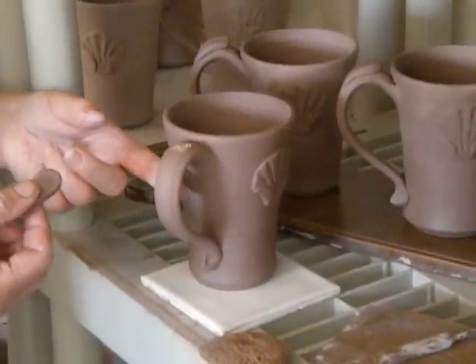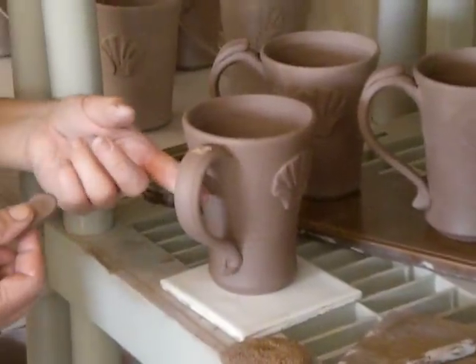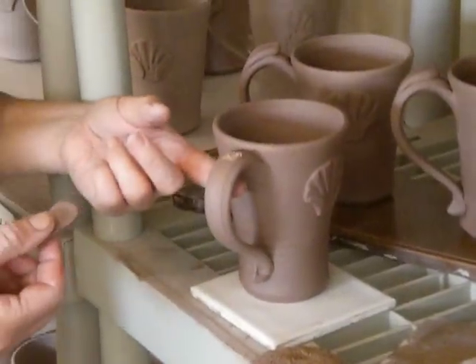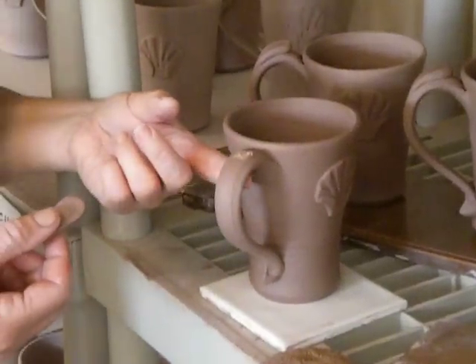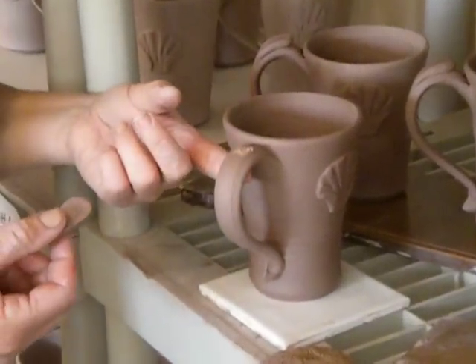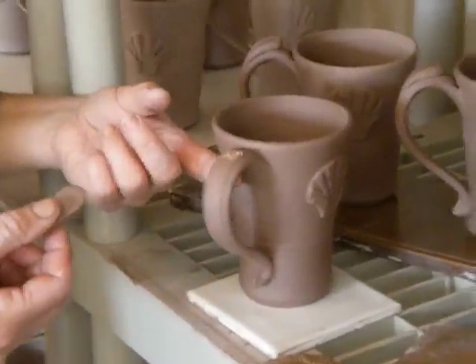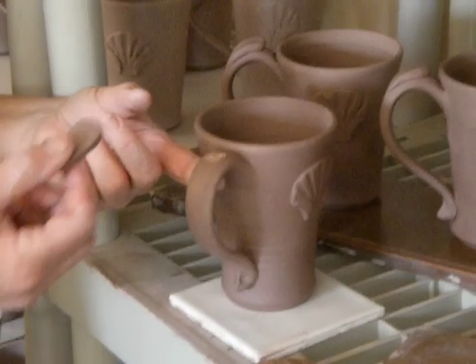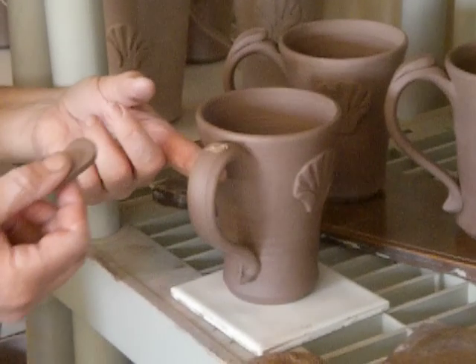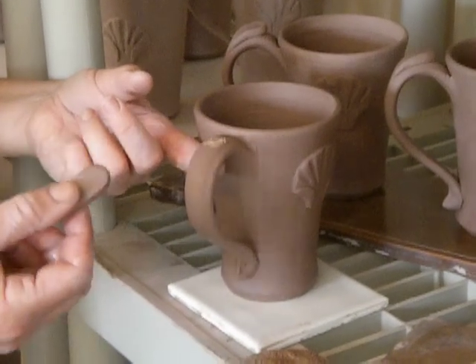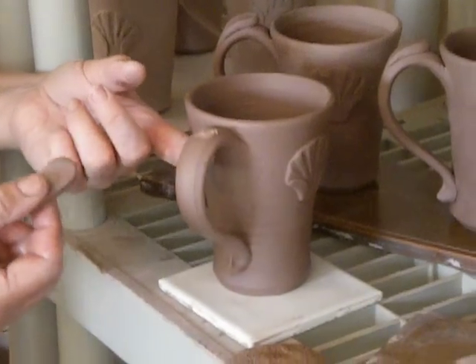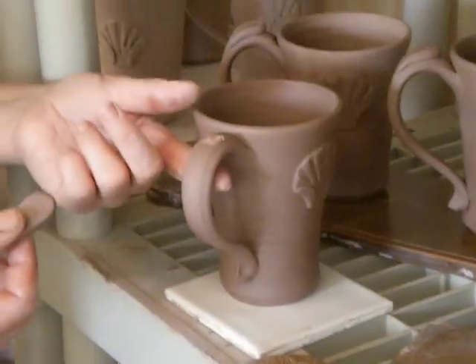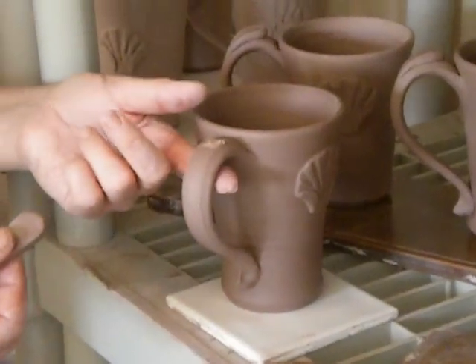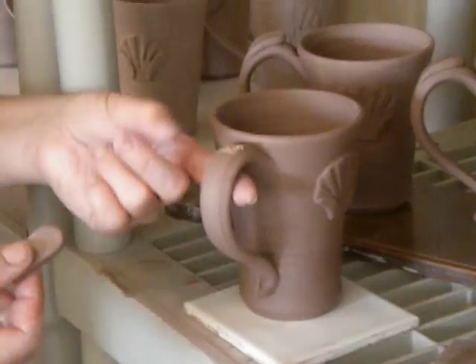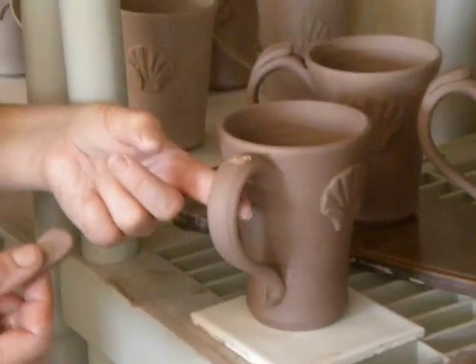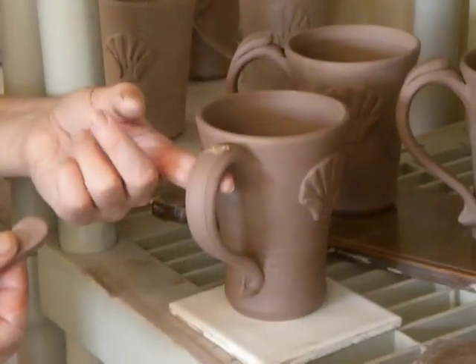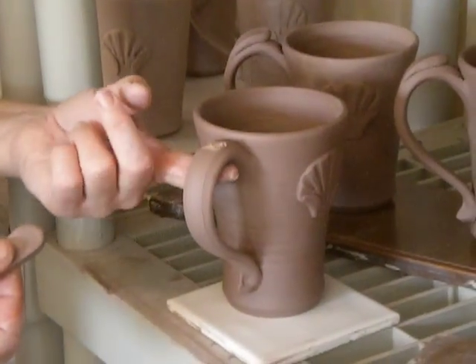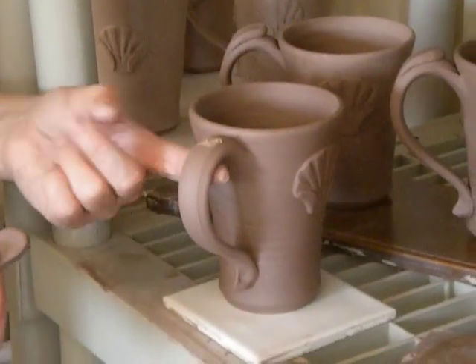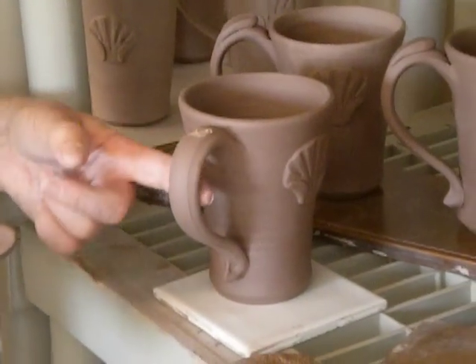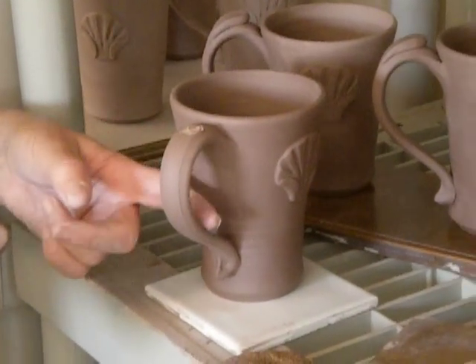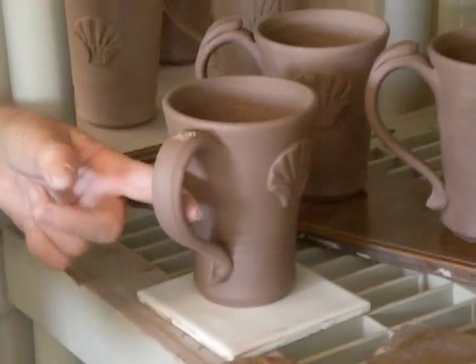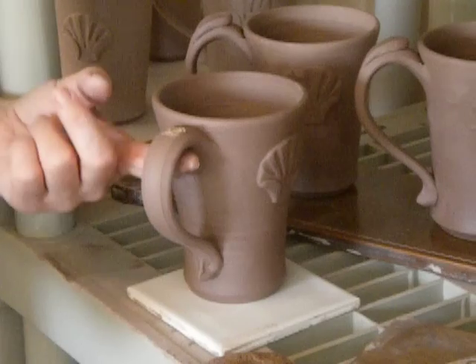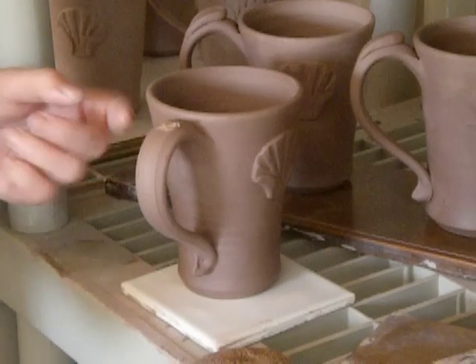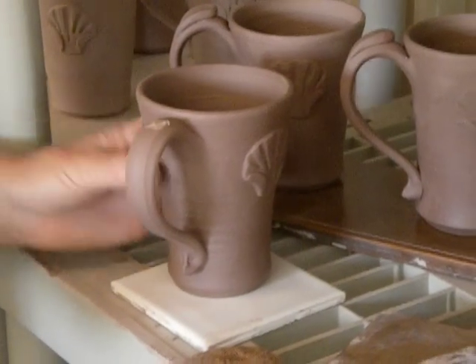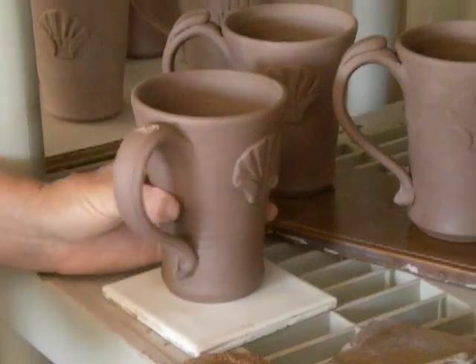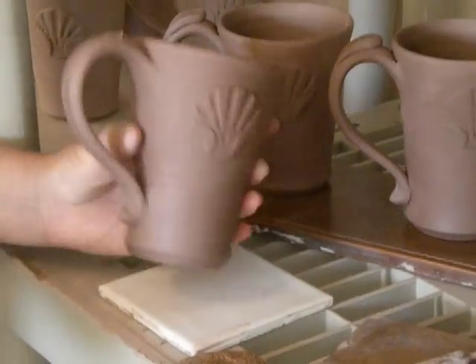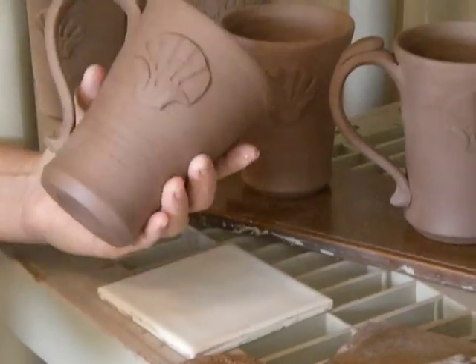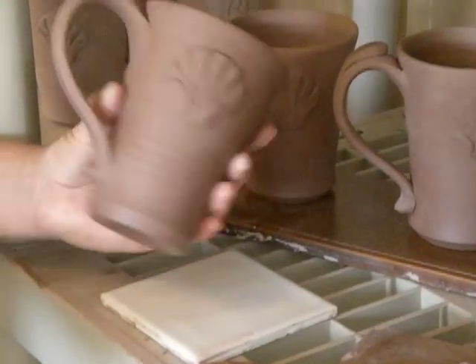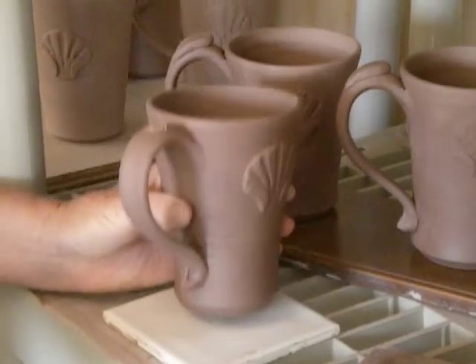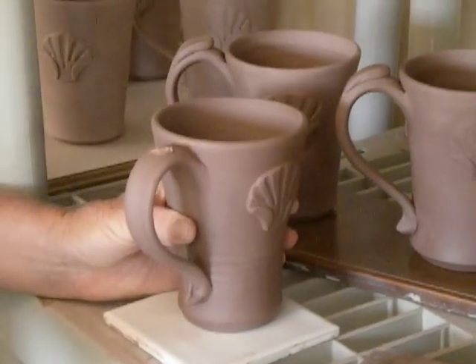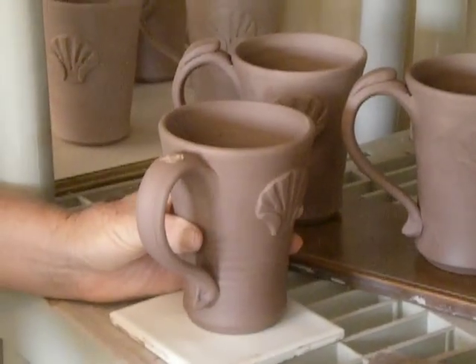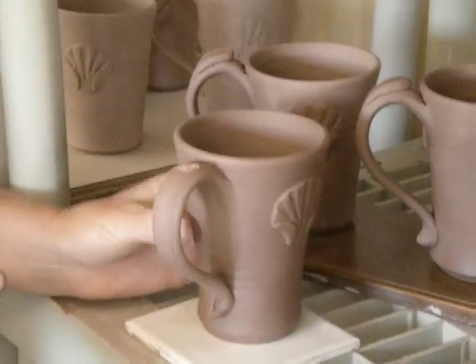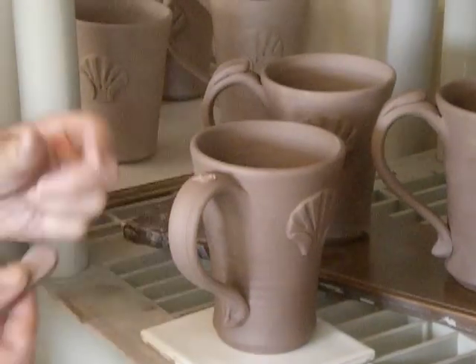Hi everybody. Just a quick demo for the beginners on how to put the thumb rest on a mug handle. These mugs were turned, handled, and the shell was put on probably about an hour and a half ago.